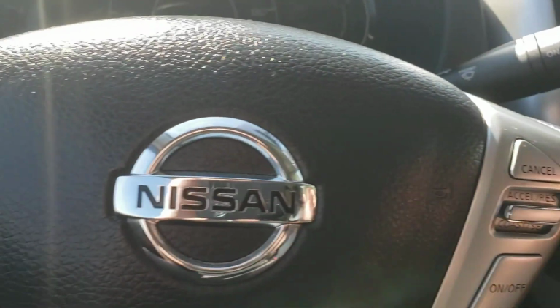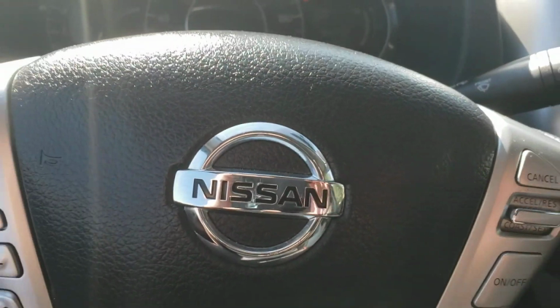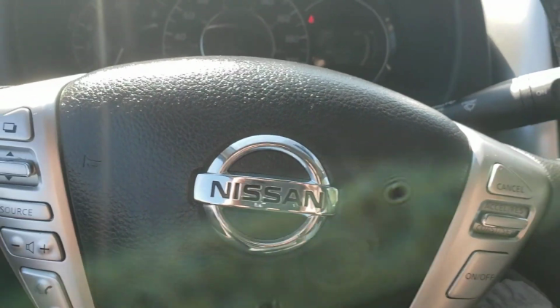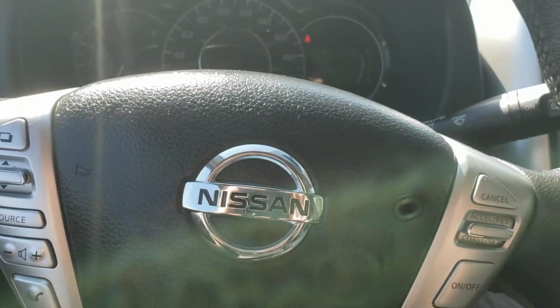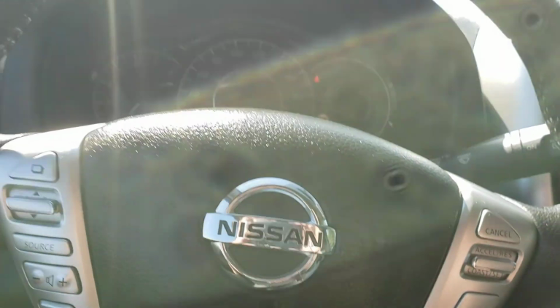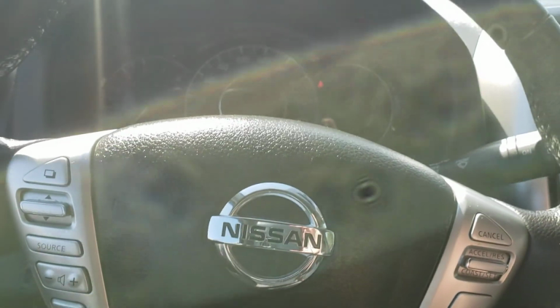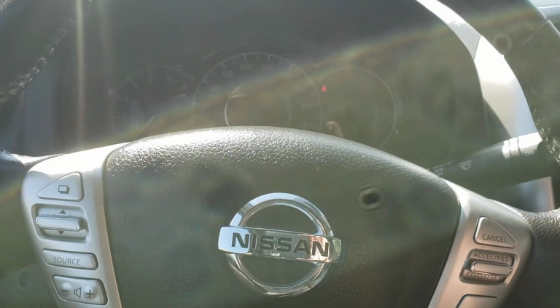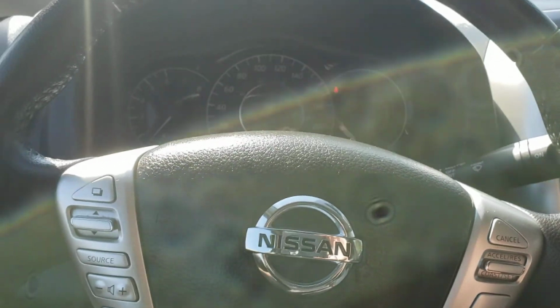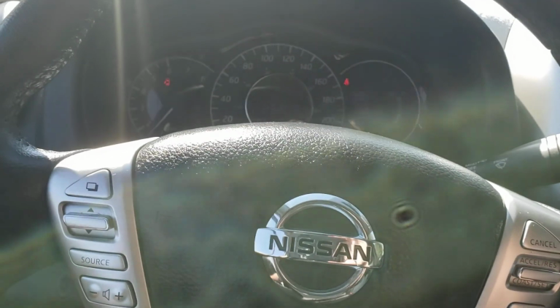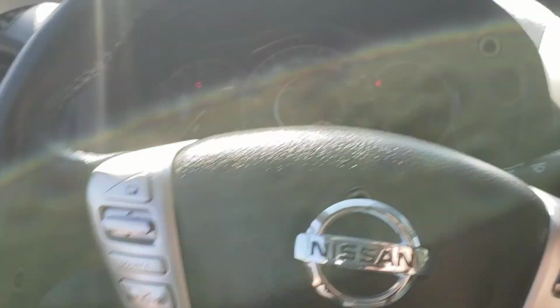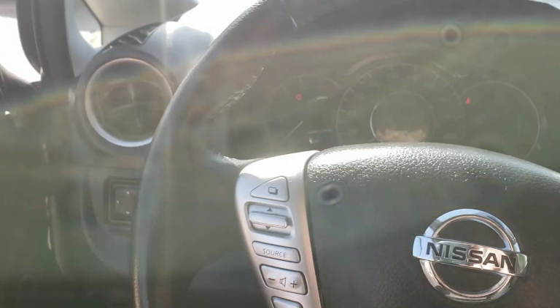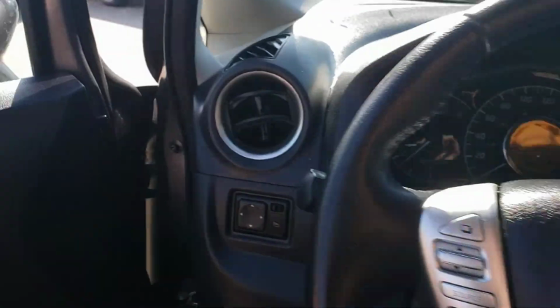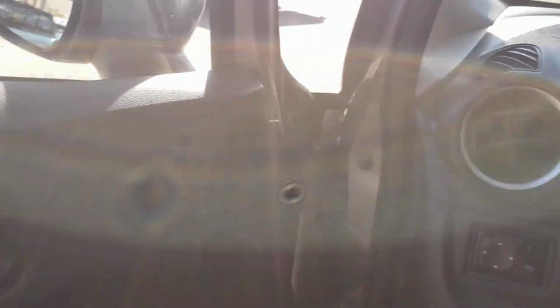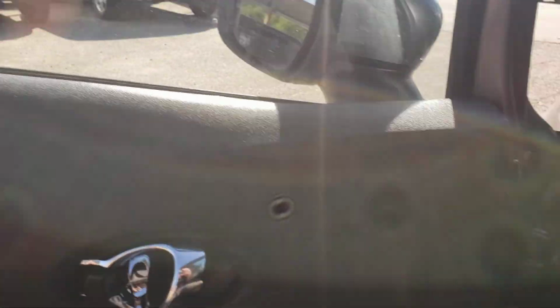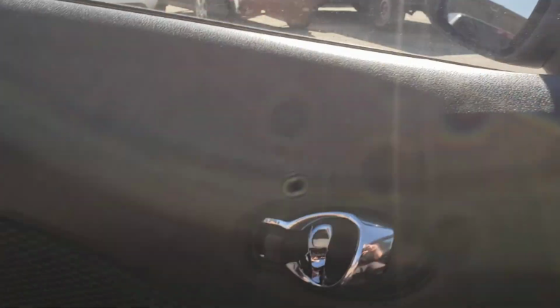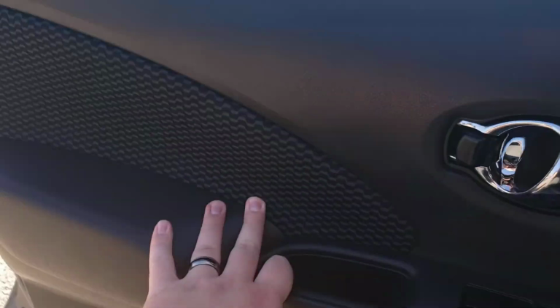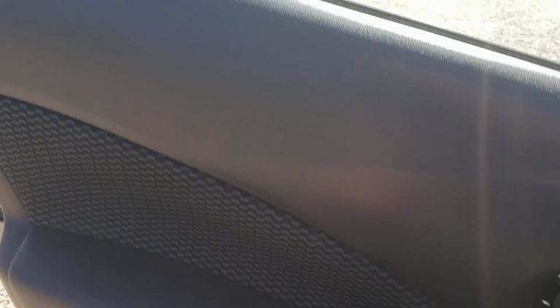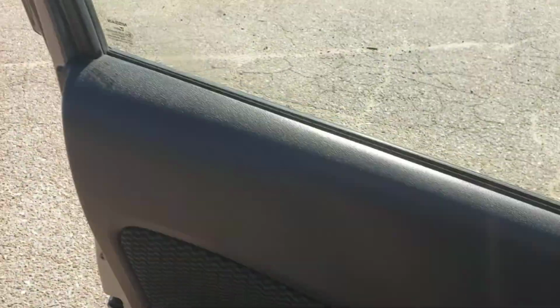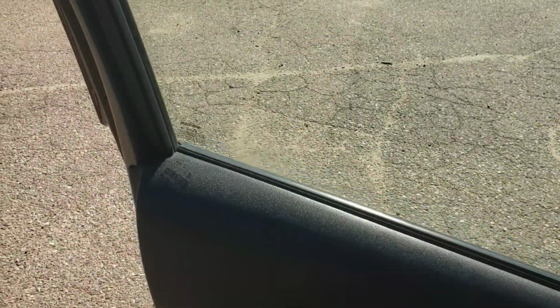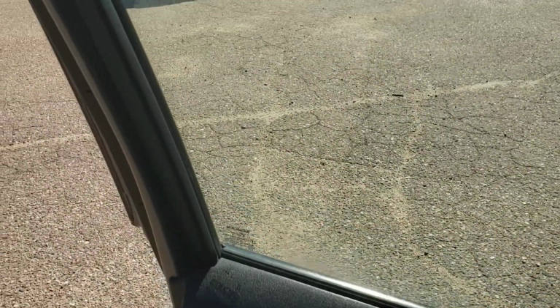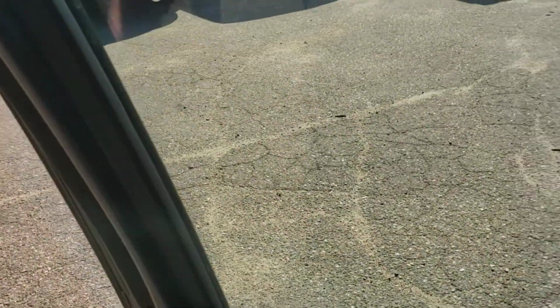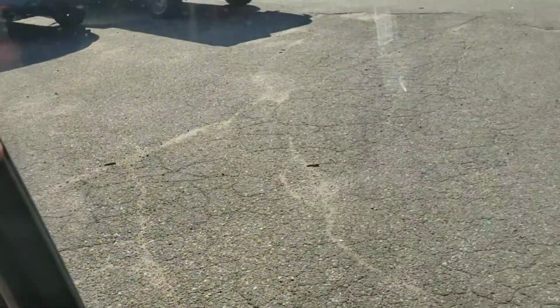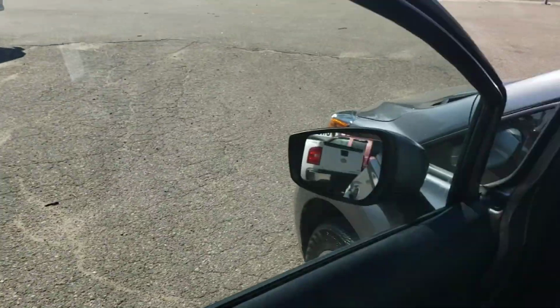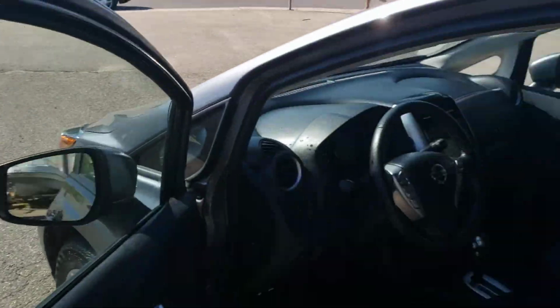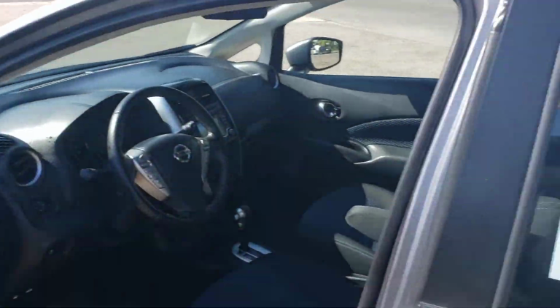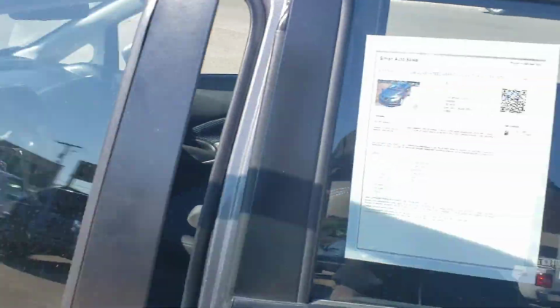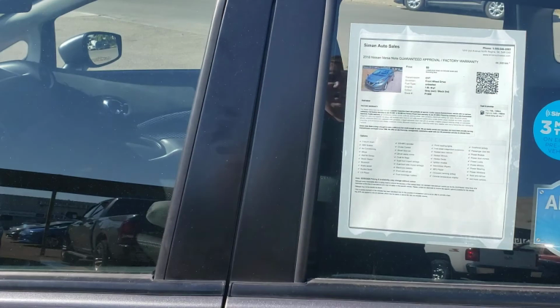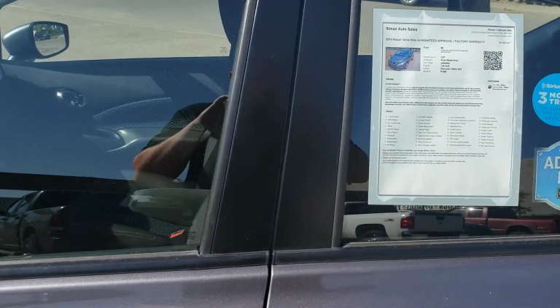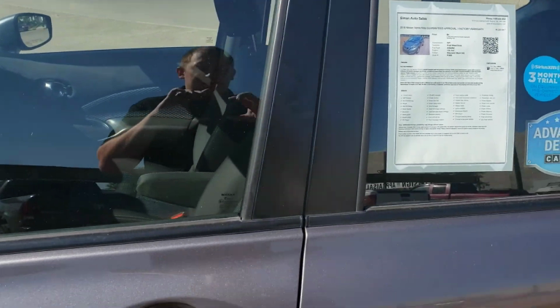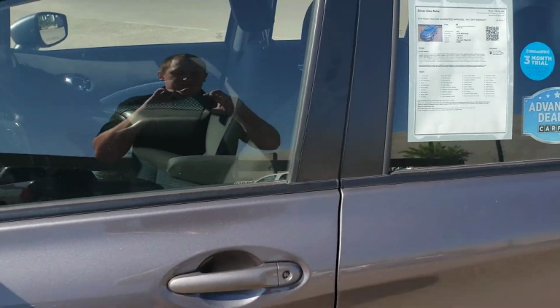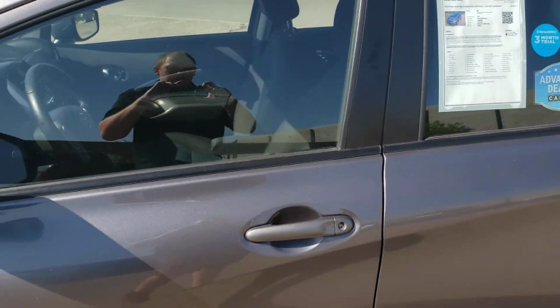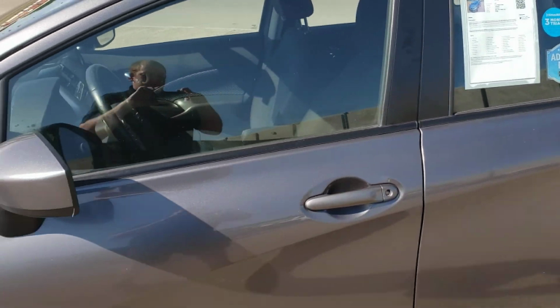So if you're looking for a good little commuter car that is good on gas, still has warranty, and is going to be easy to park in those tight parking spaces, come check out our 2018 Nissan Versa Note.